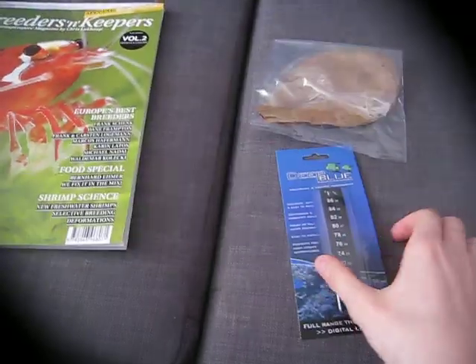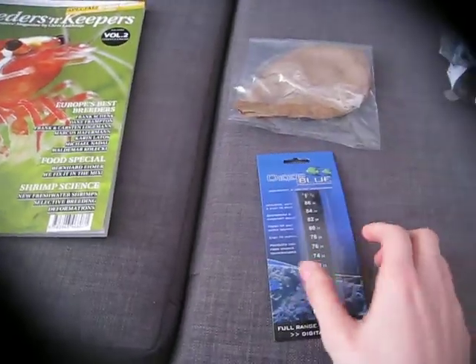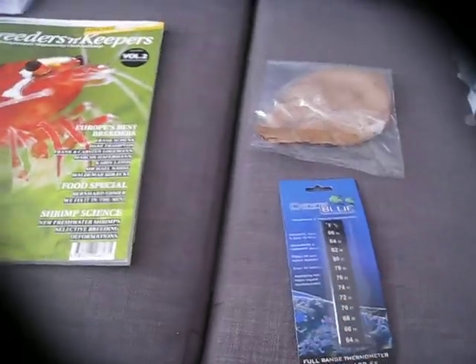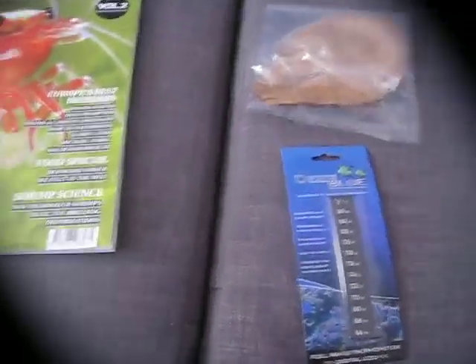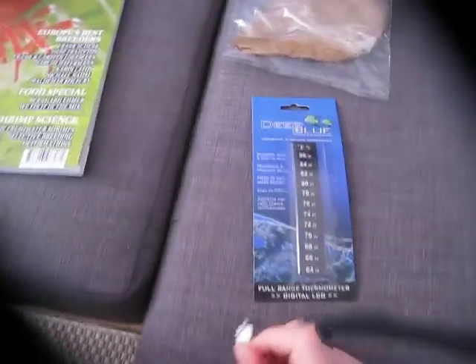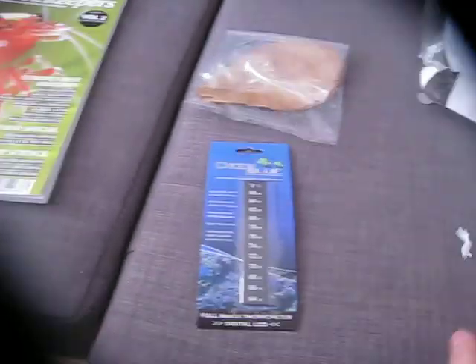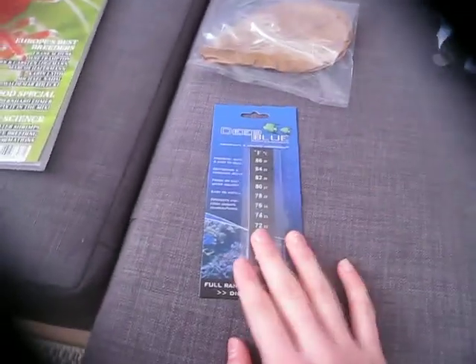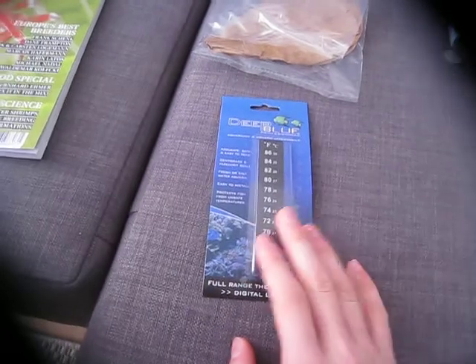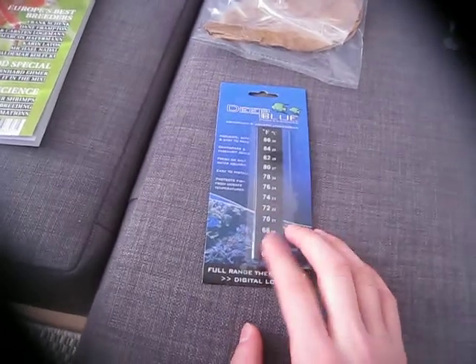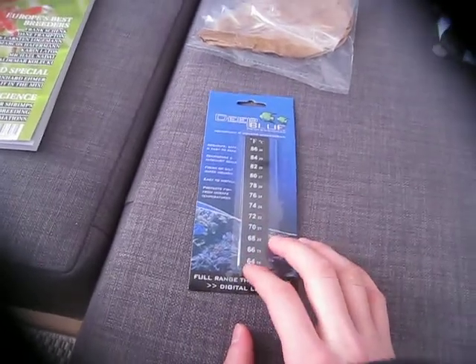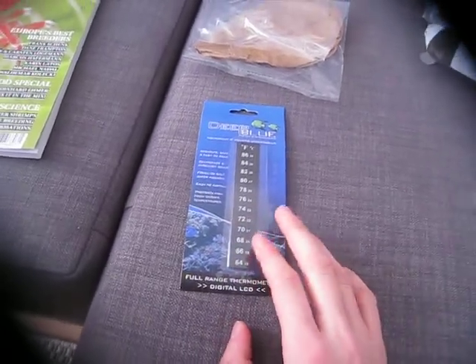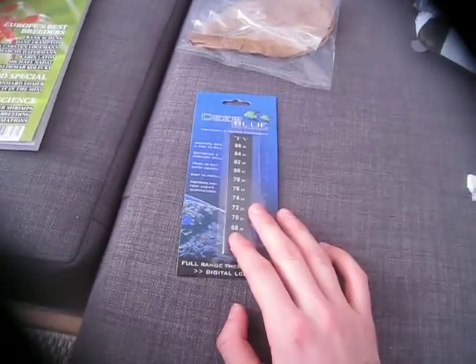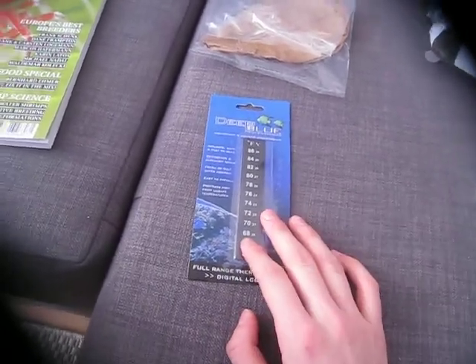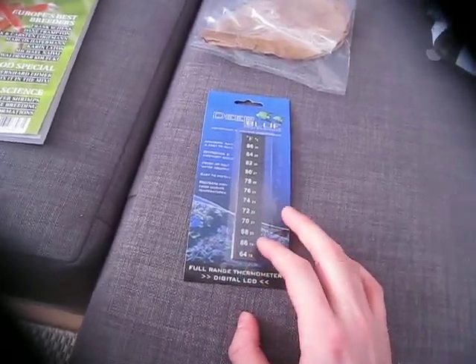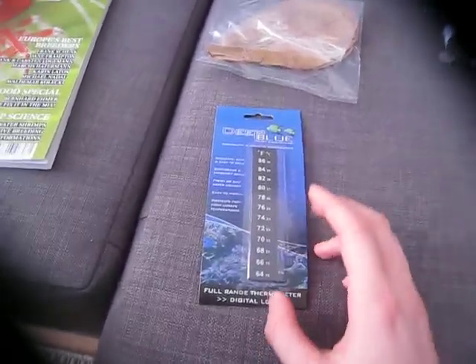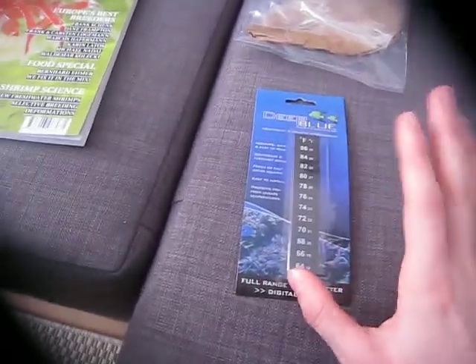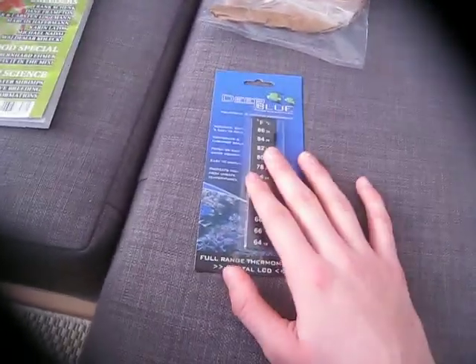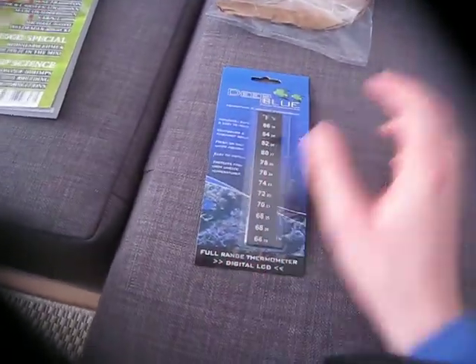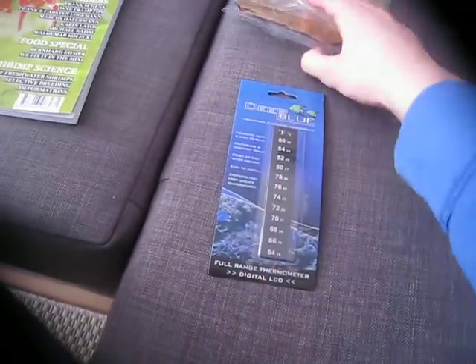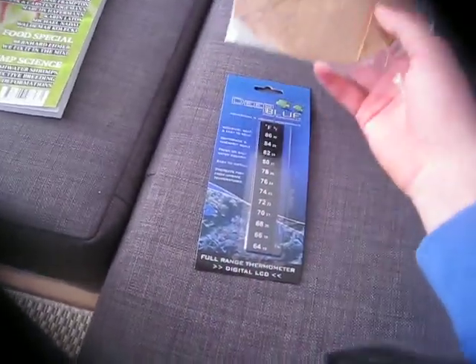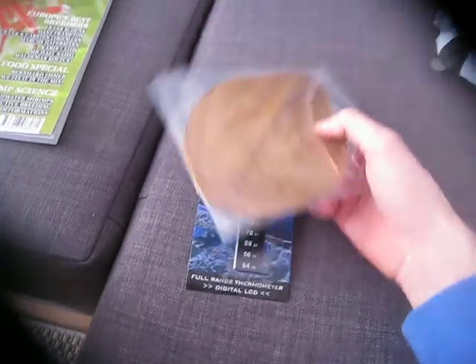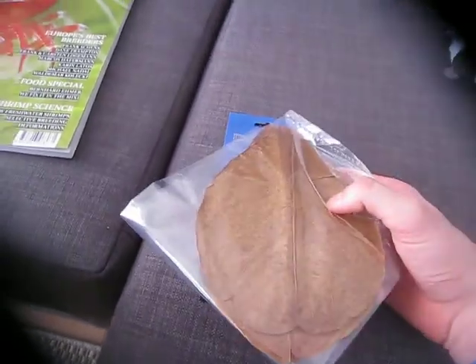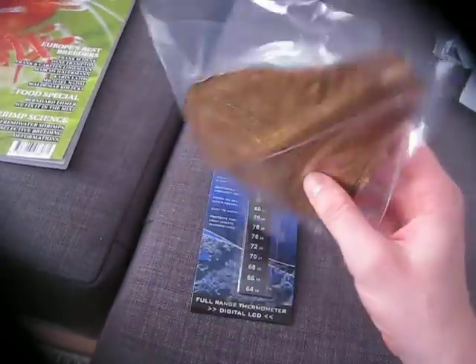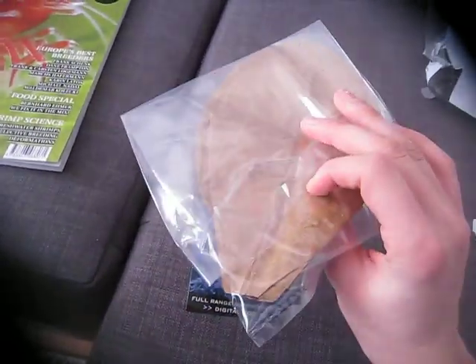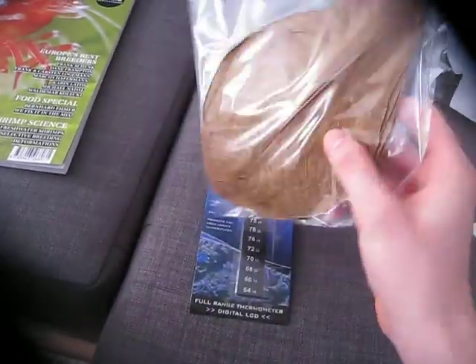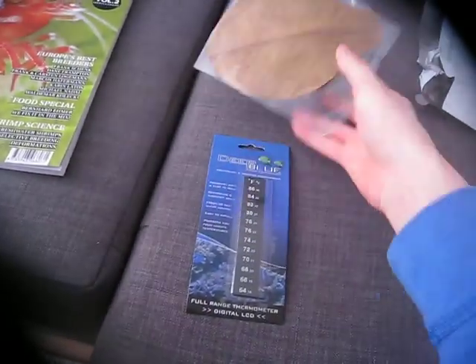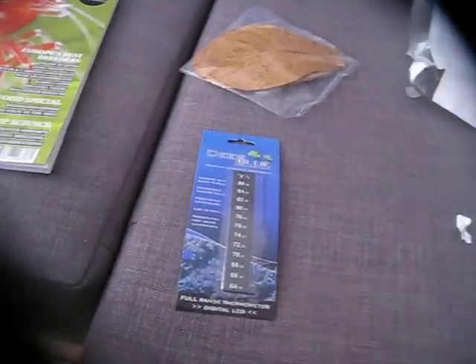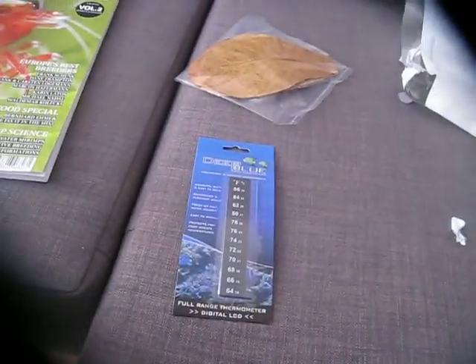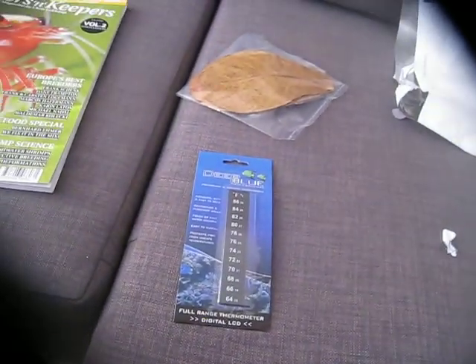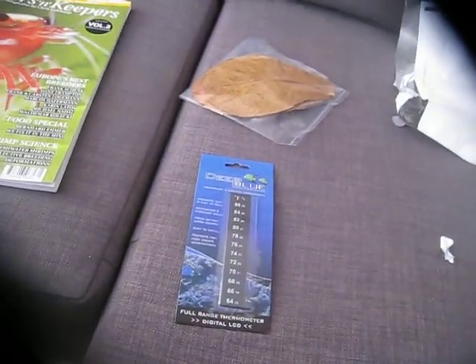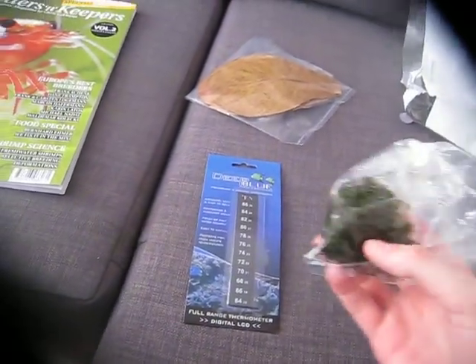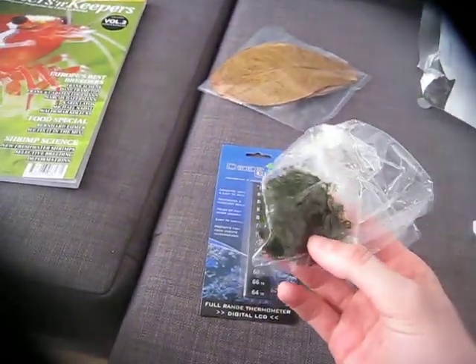We made an agreement because I ordered a different thermometer, but they ran out of it. So he gave me this one and gave me extra almond leaves — so I'm happy about that deal.